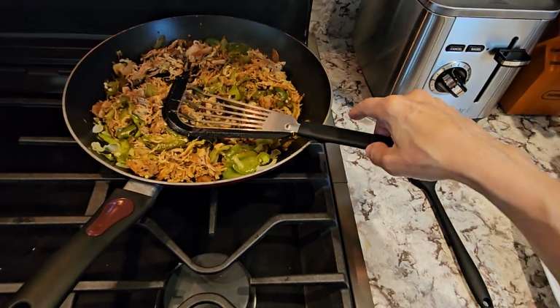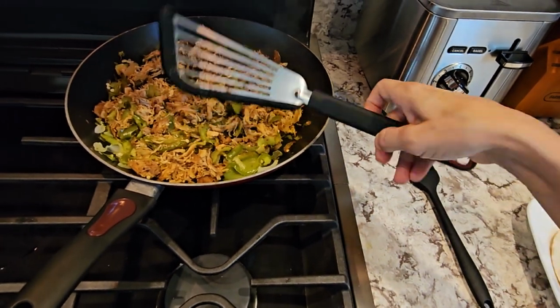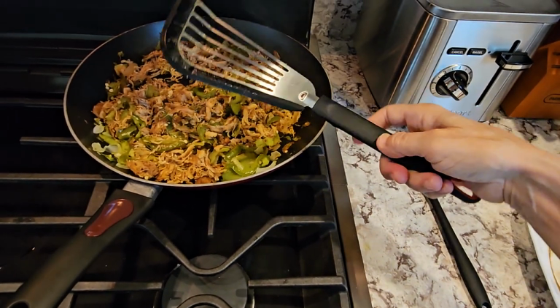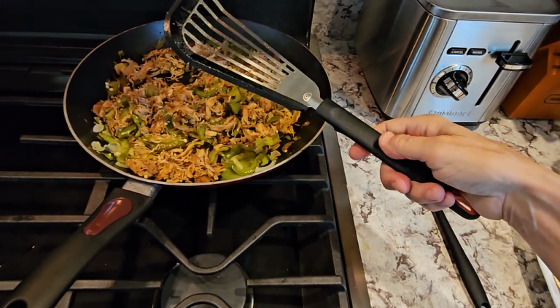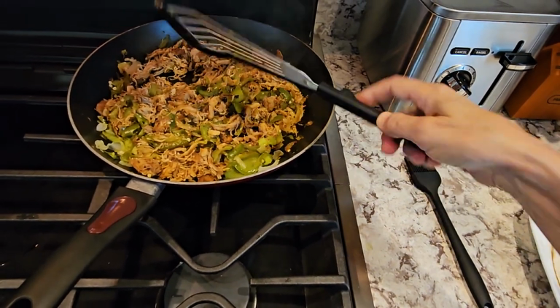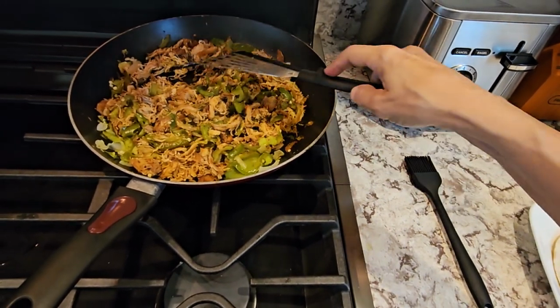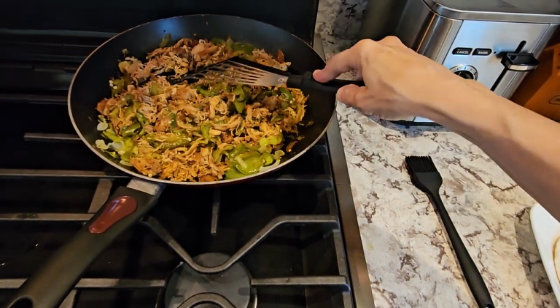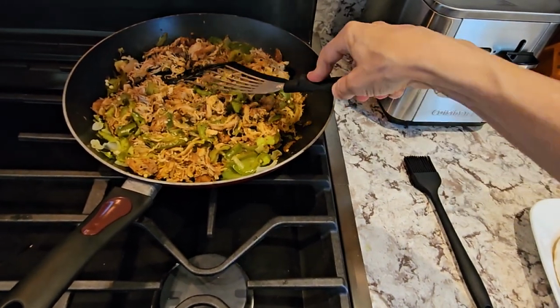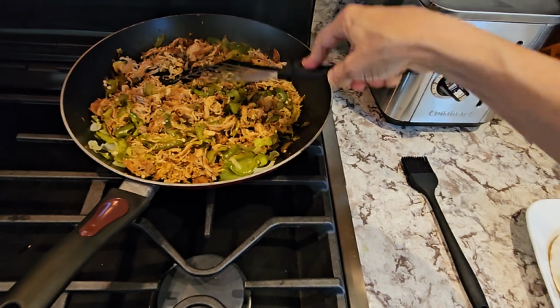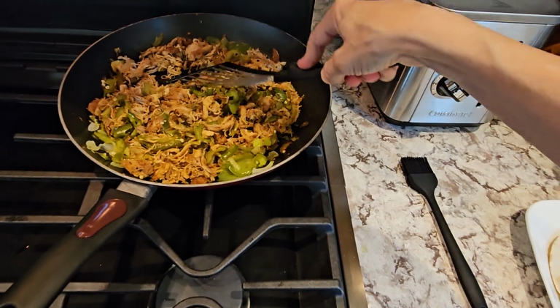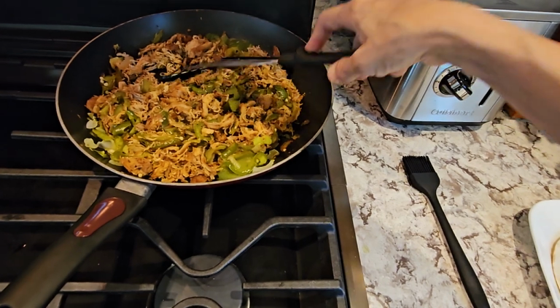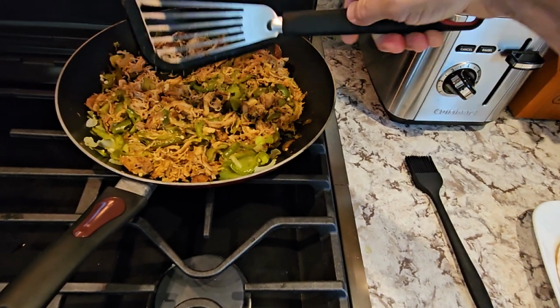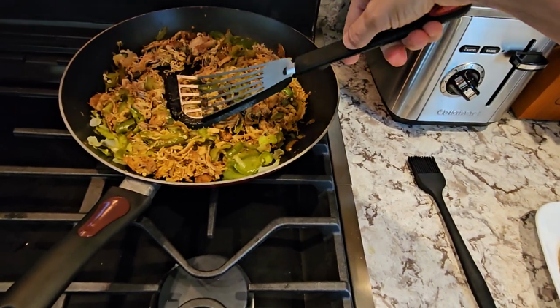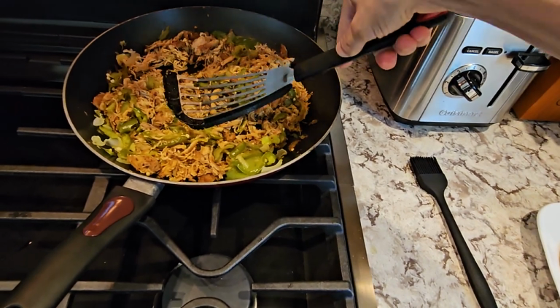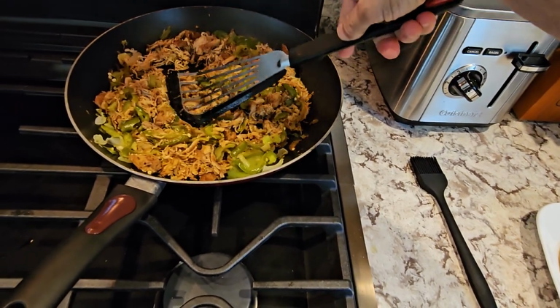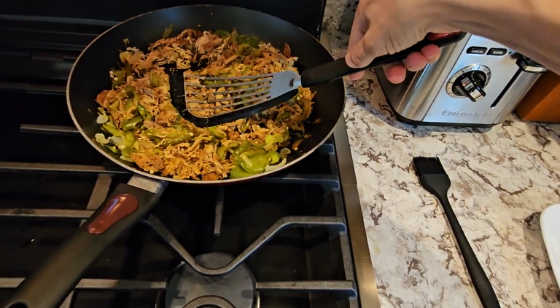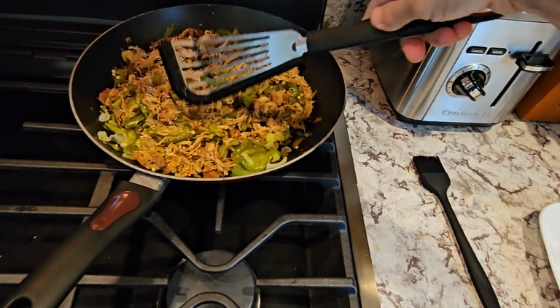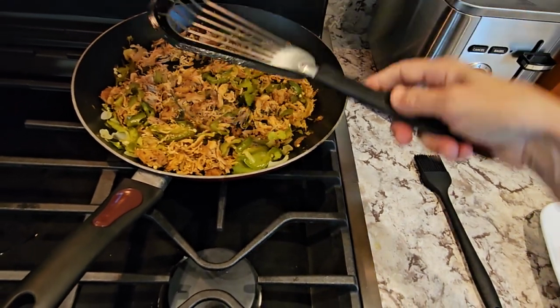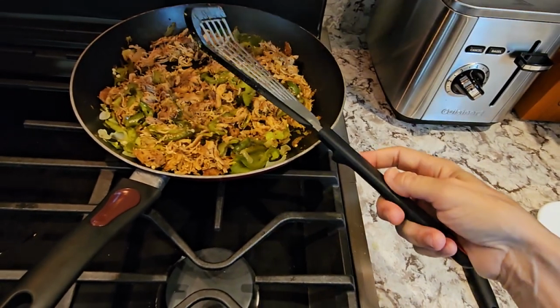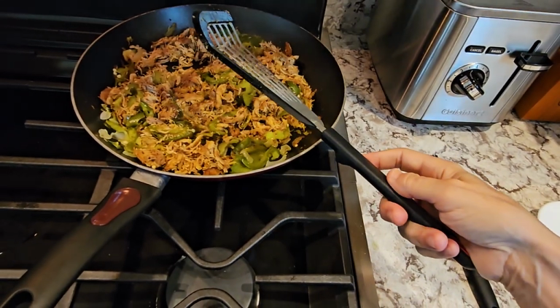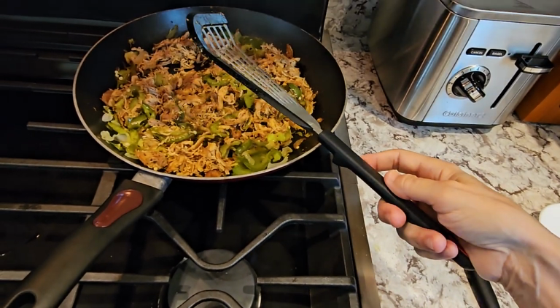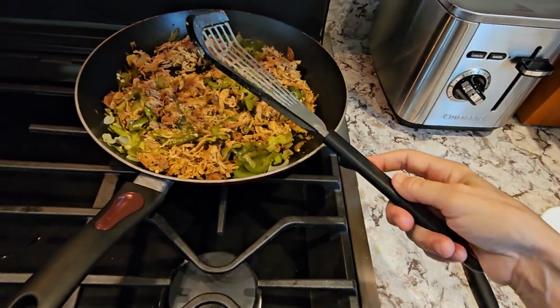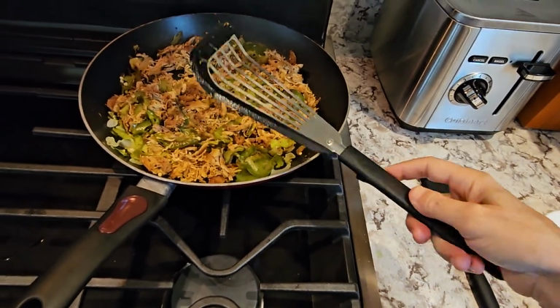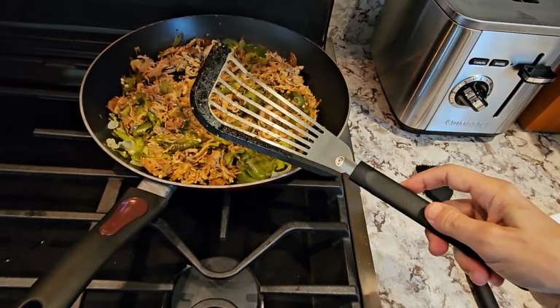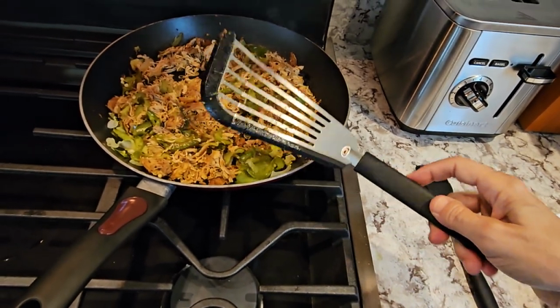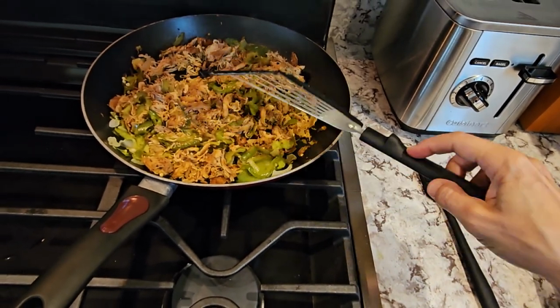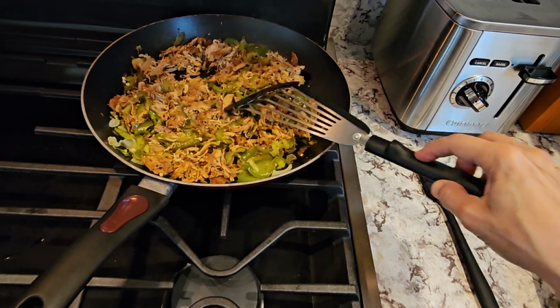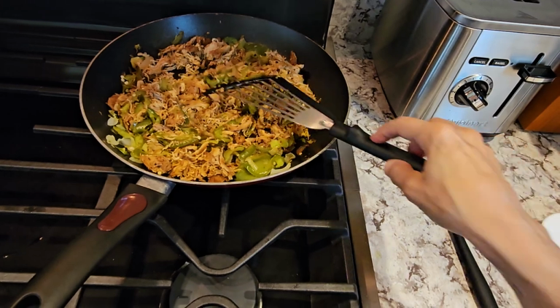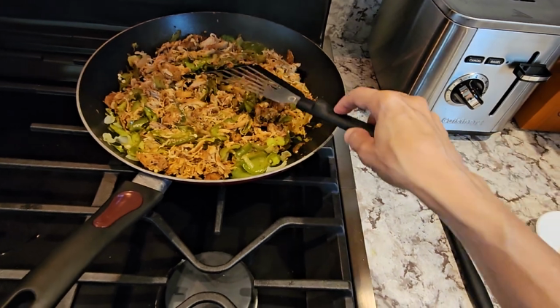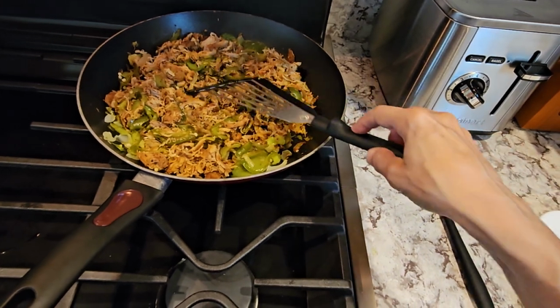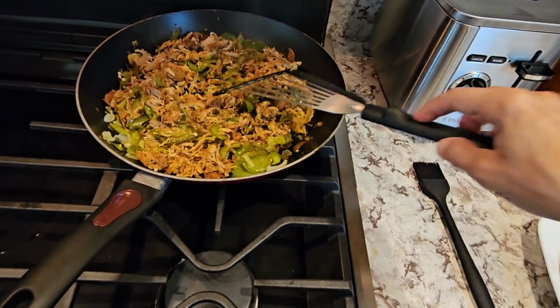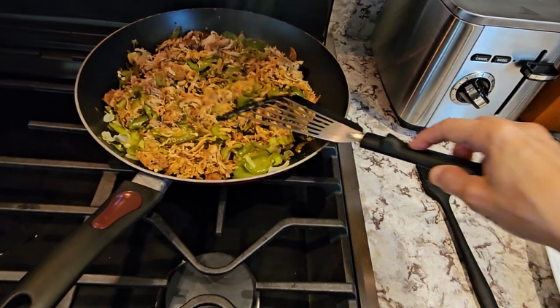What I love about the spatula is it's very strong and very flexible because it's metal, but the silicone edging allows you to use it on all your Teflon pans.